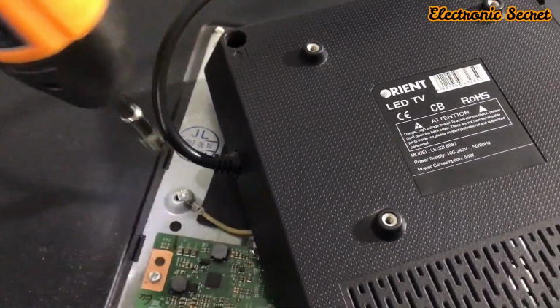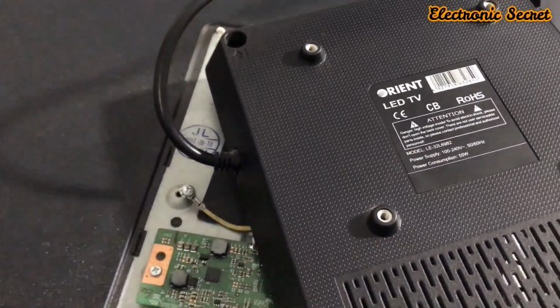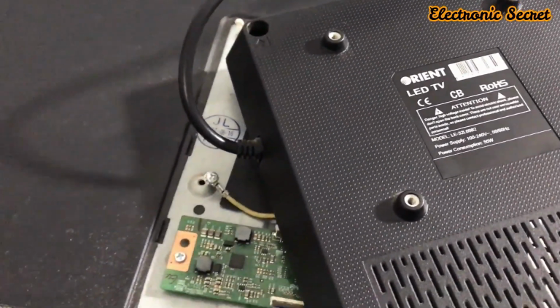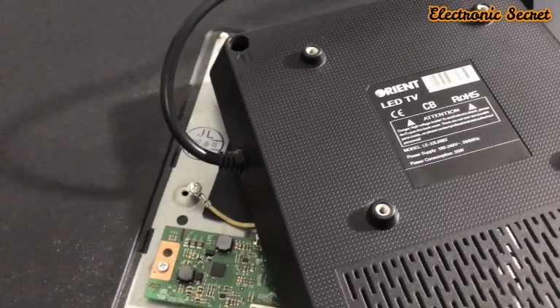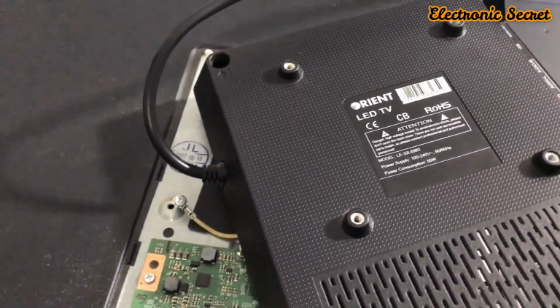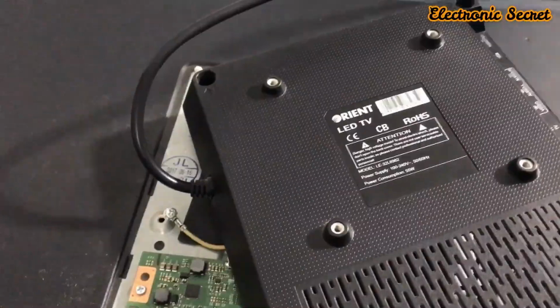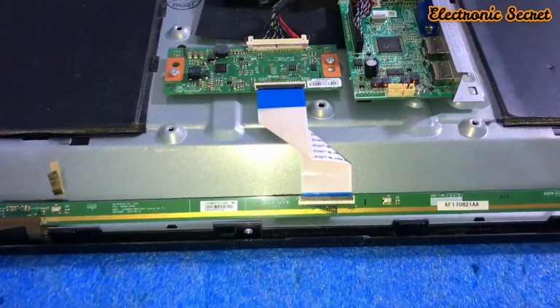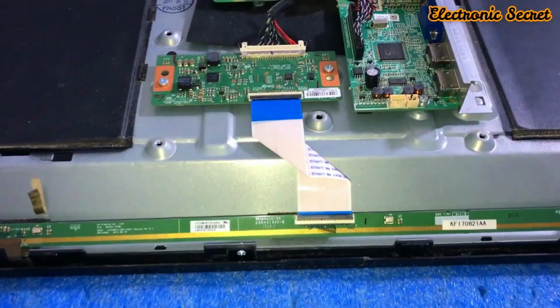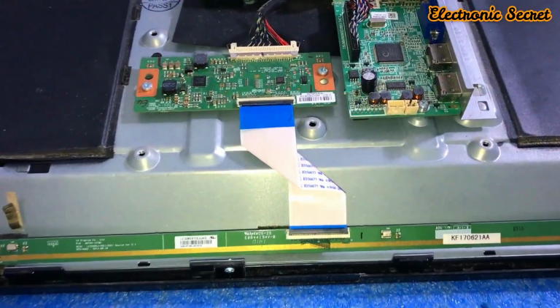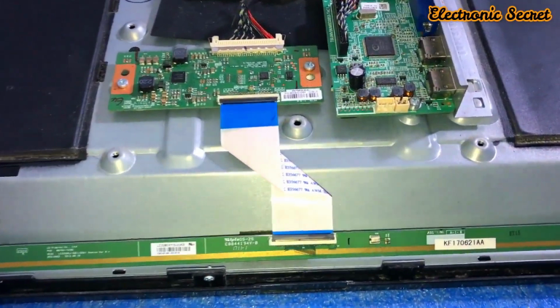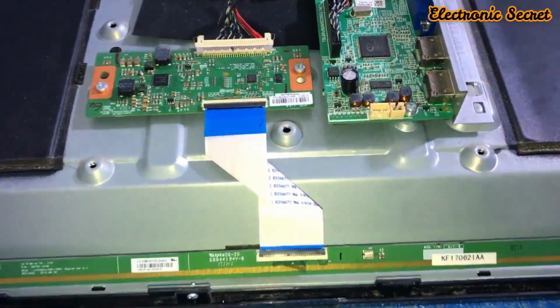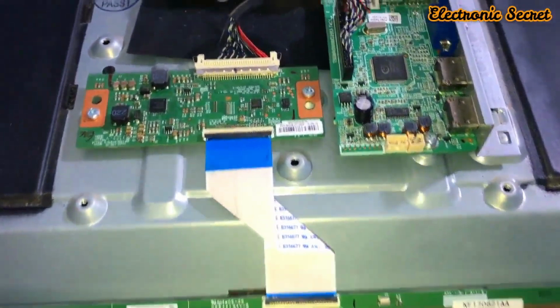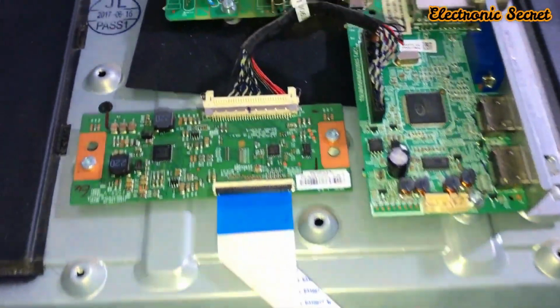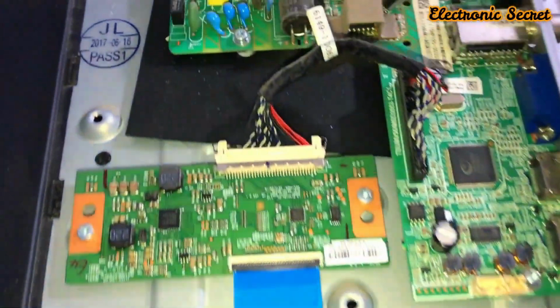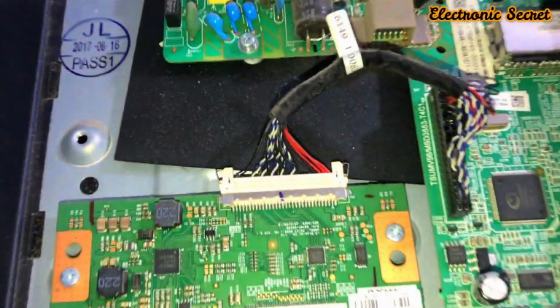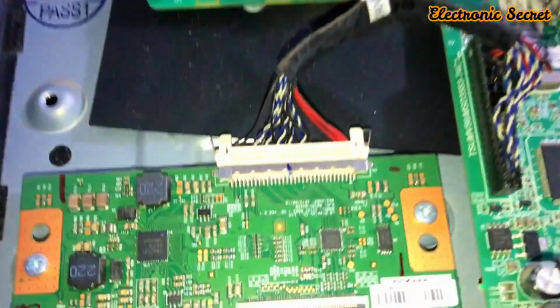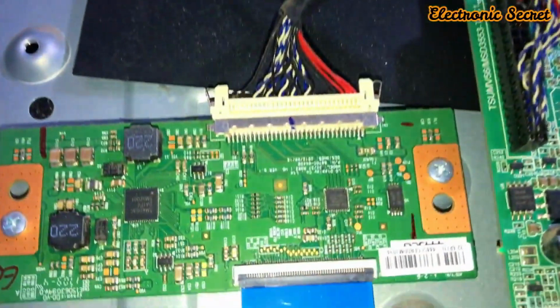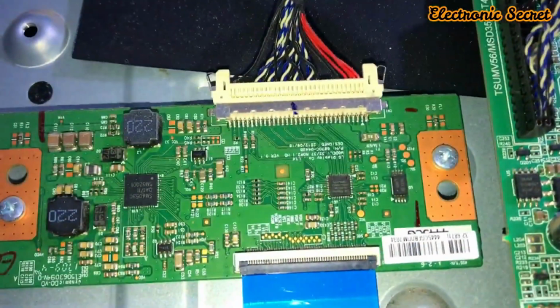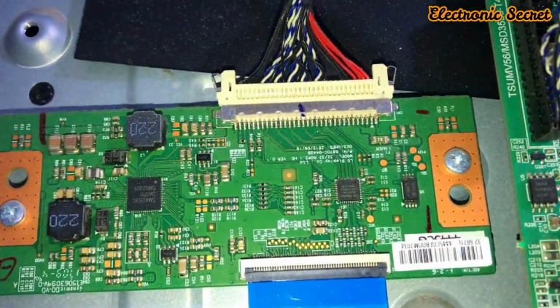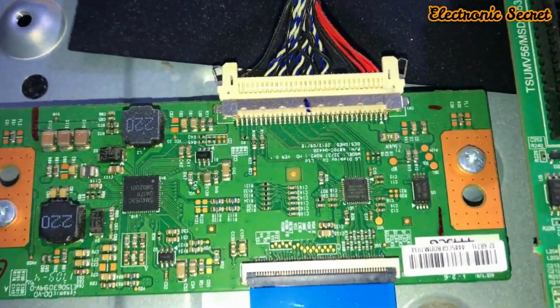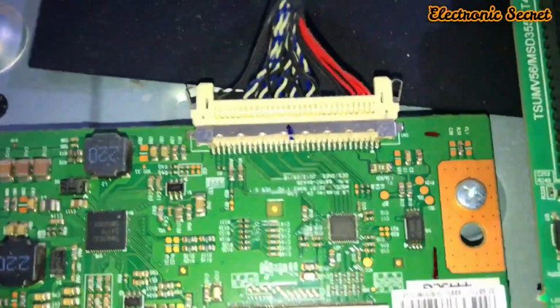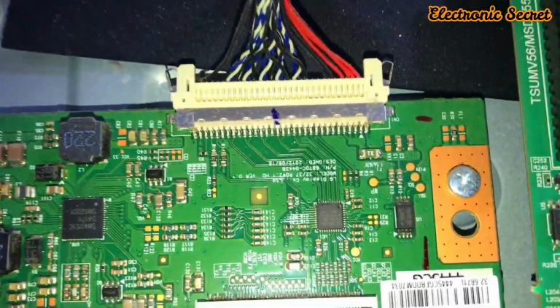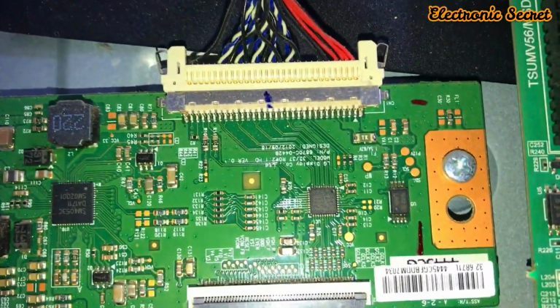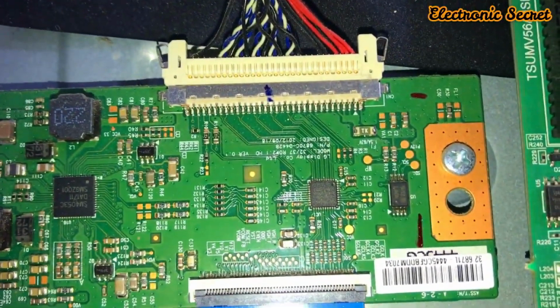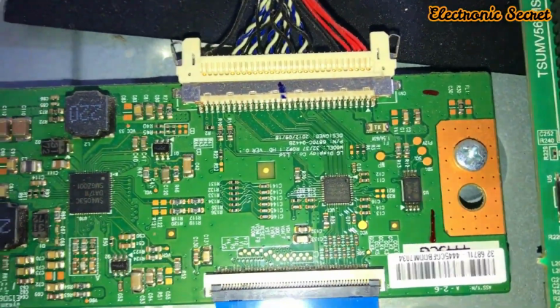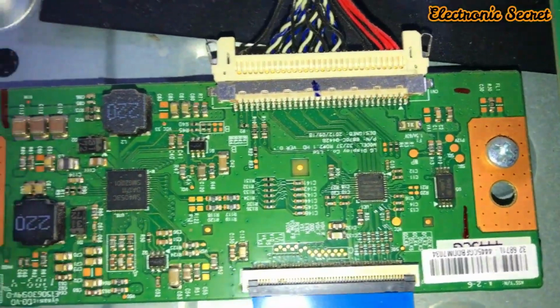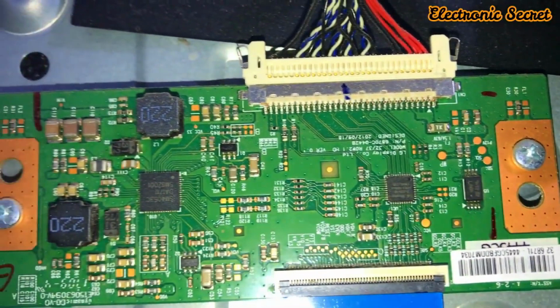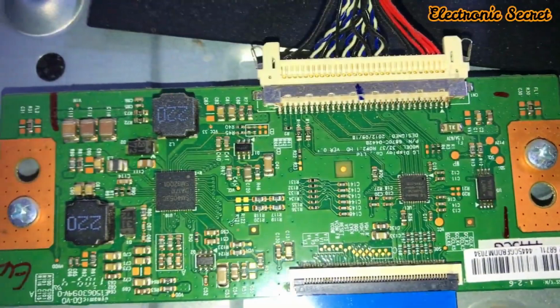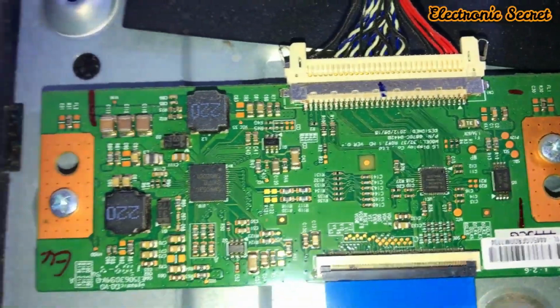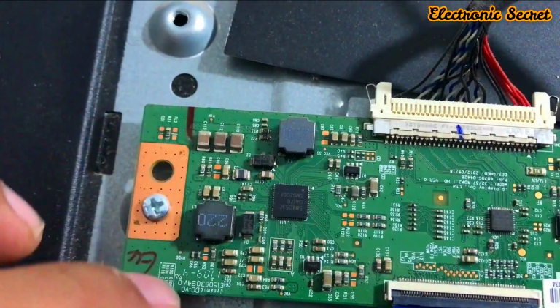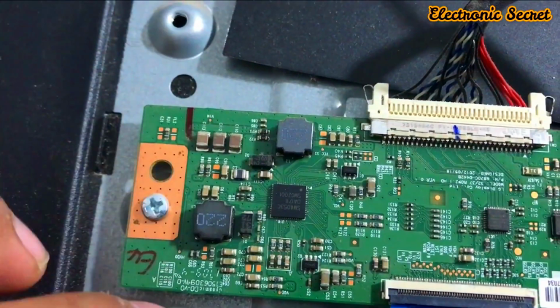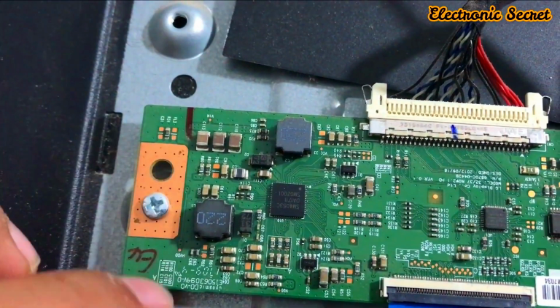First of all, open the back cover of the LED TV. Then look at the T-con board, and if it is not available, then look on the scalar PCB.